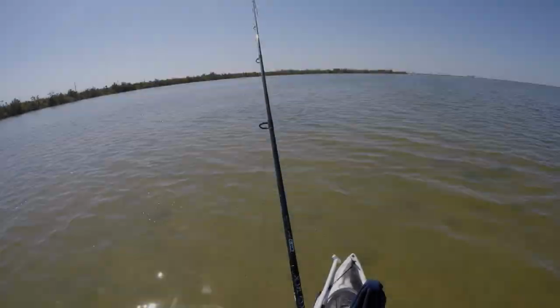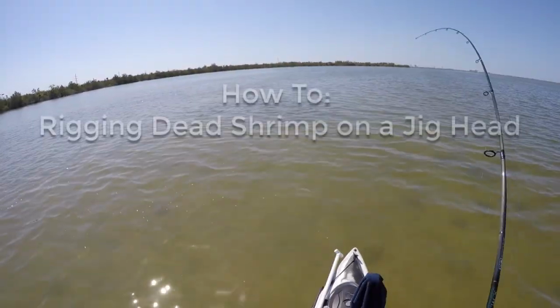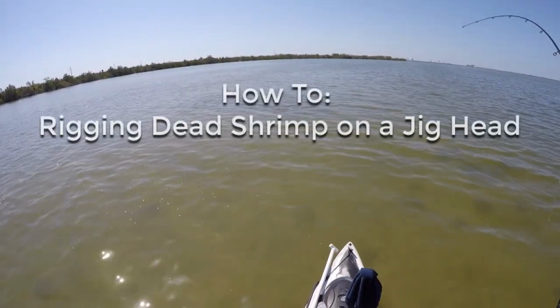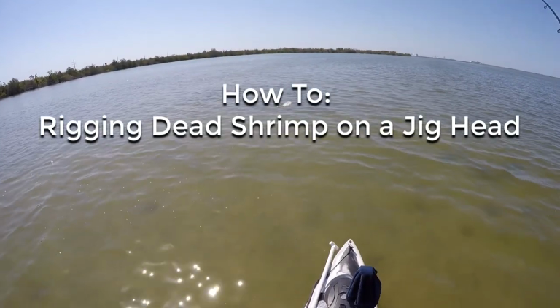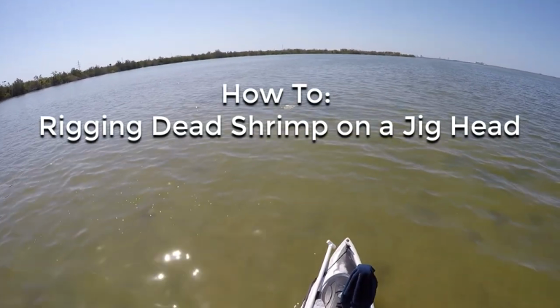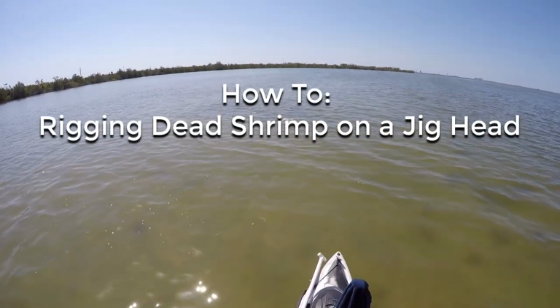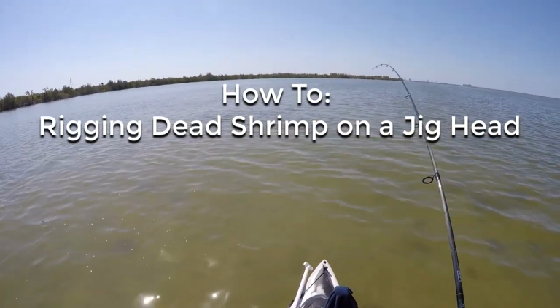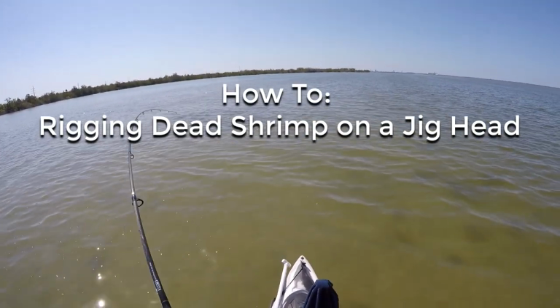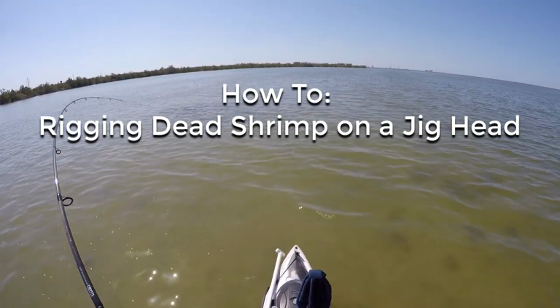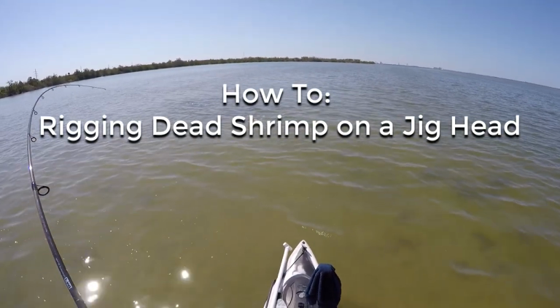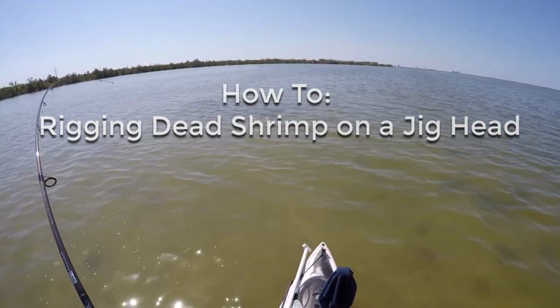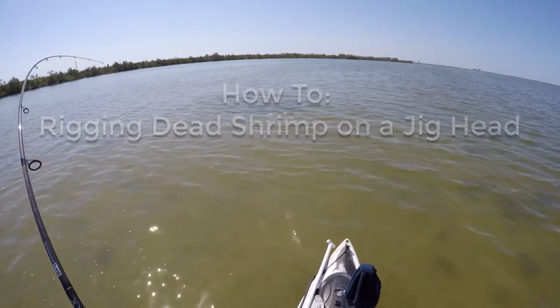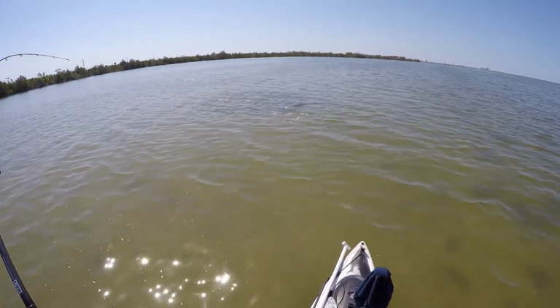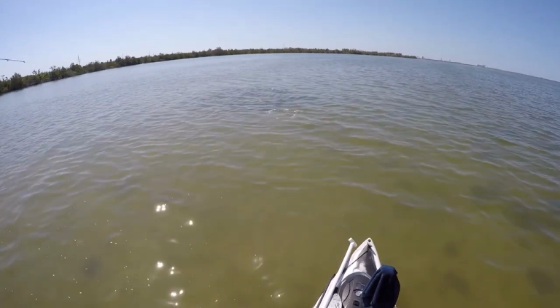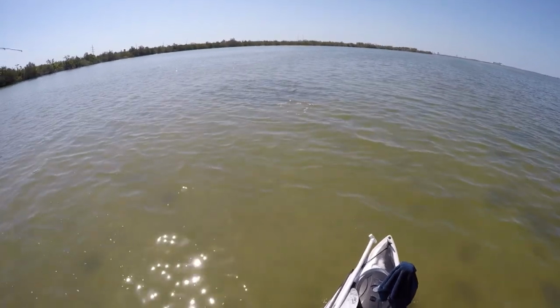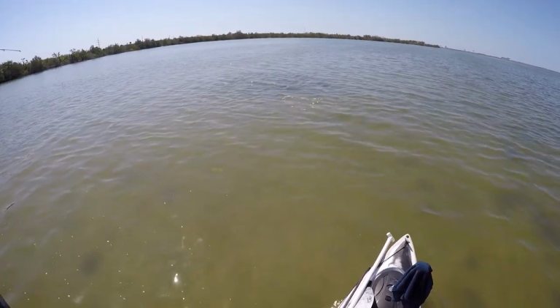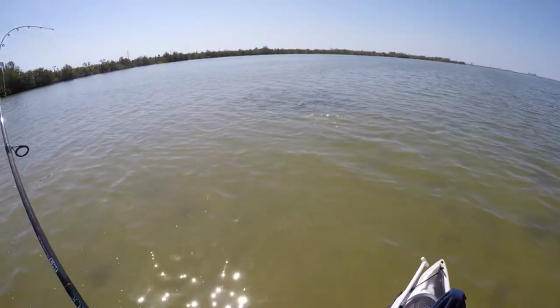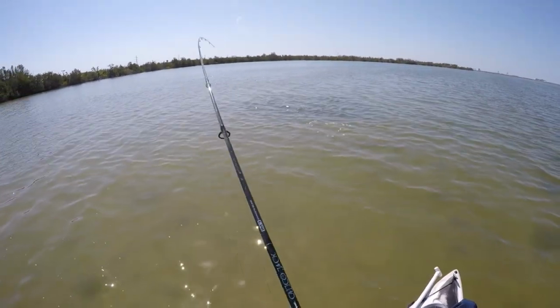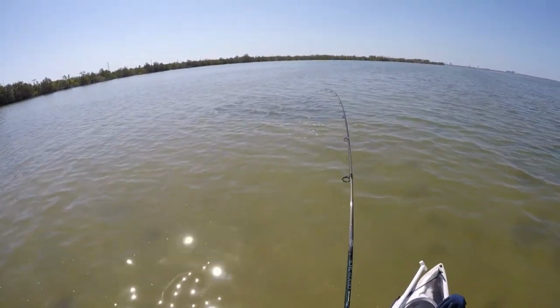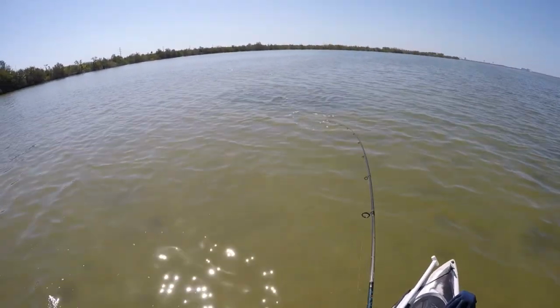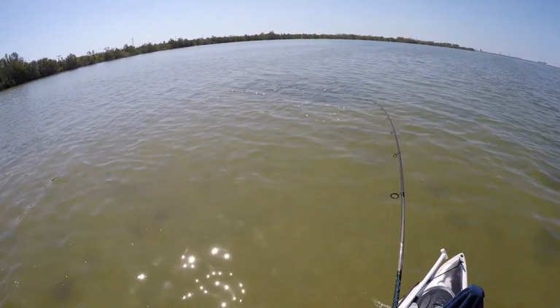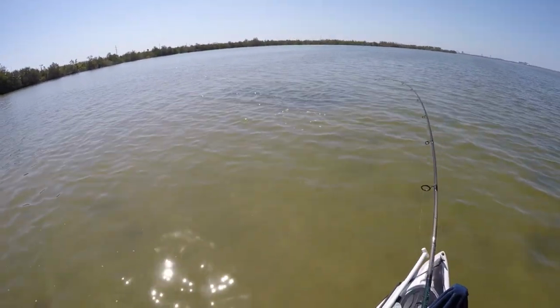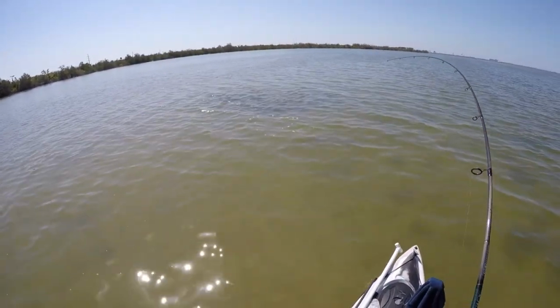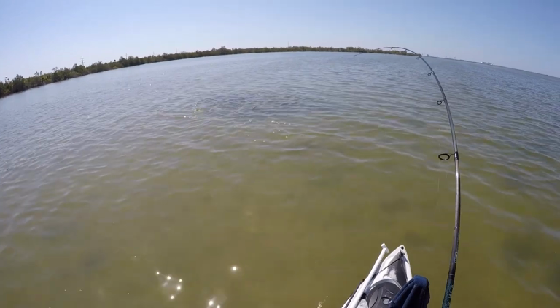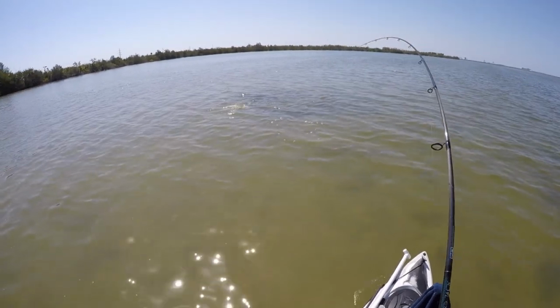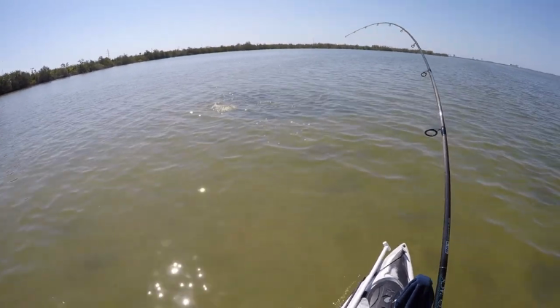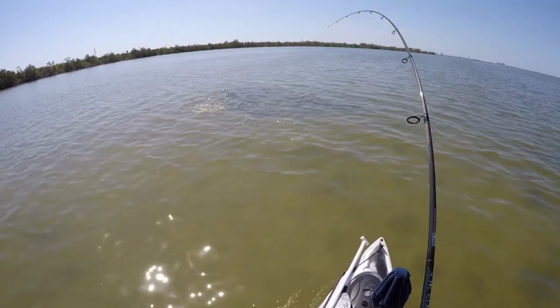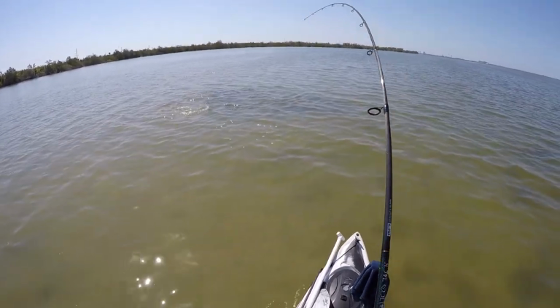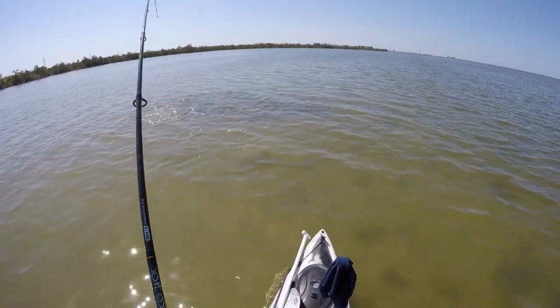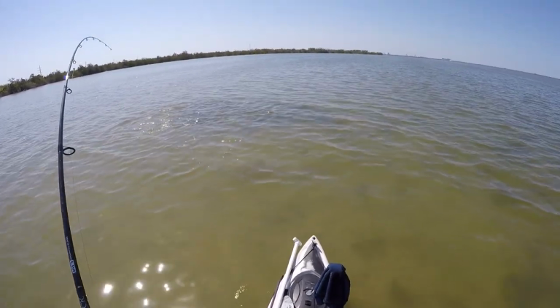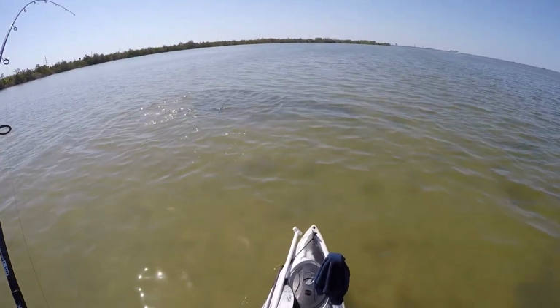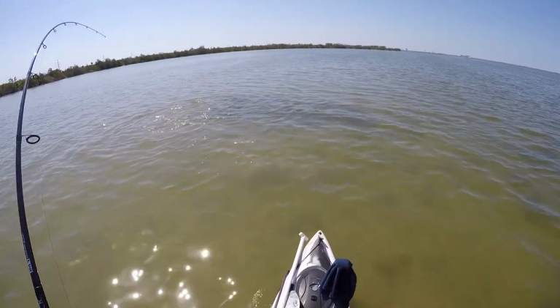Hey, this is Tony with SaltStrong, and in this video I will be showing you how to effectively rig fresh dead shrimp on a jig head as an effective way to catch inshore game fish such as trout, snook, redfish, and black drum when they are reluctant to take an artificial.